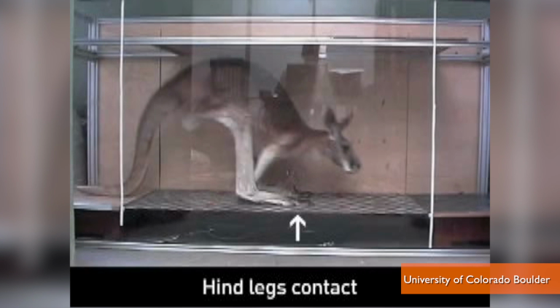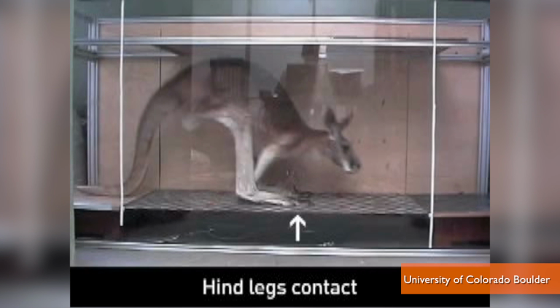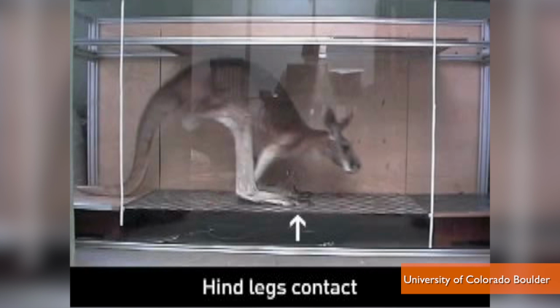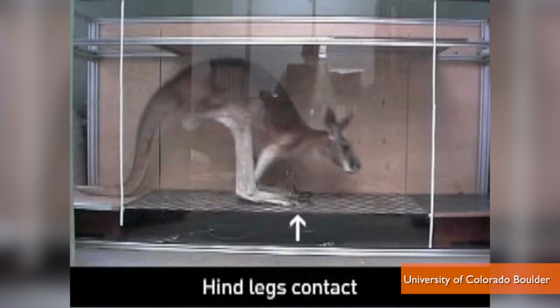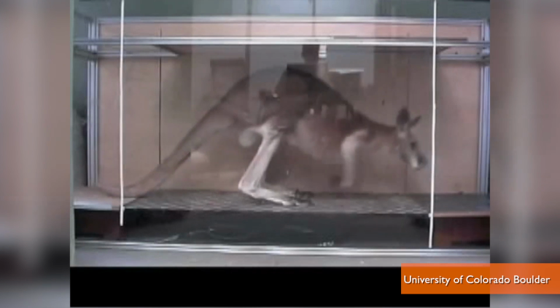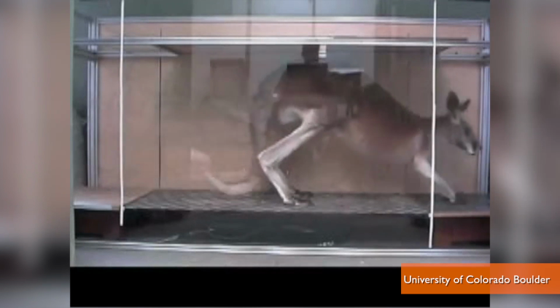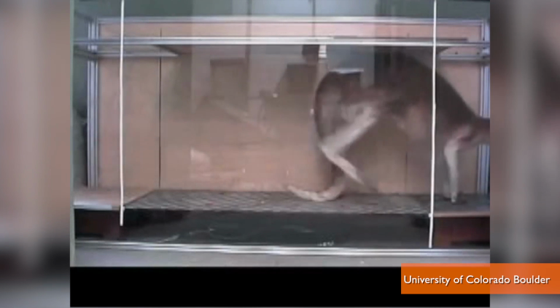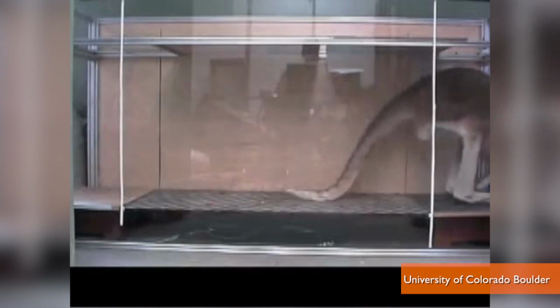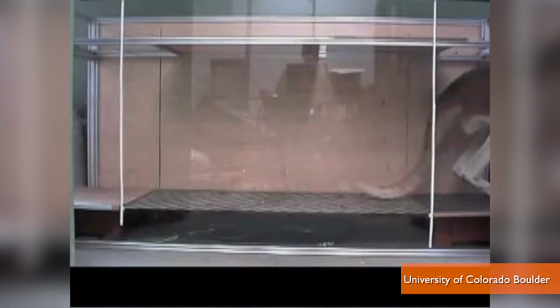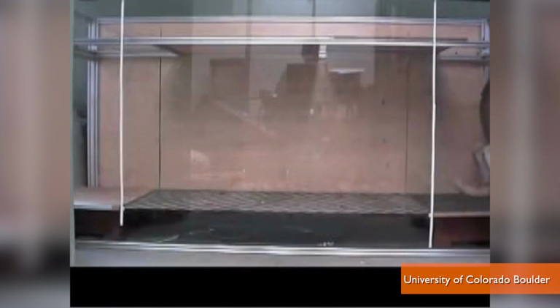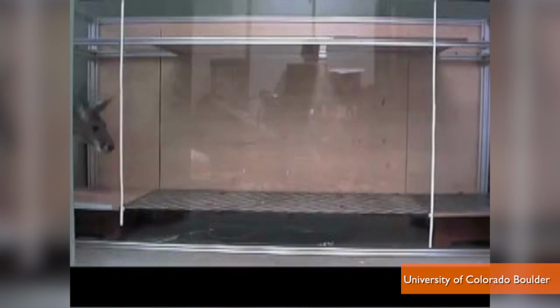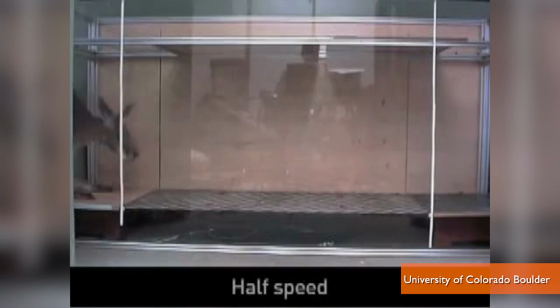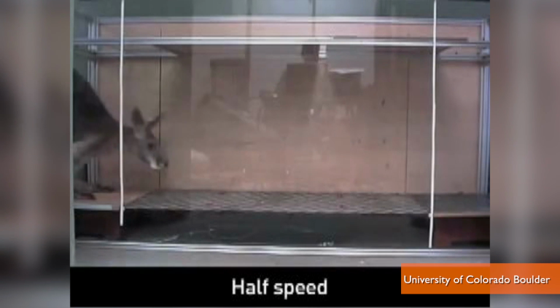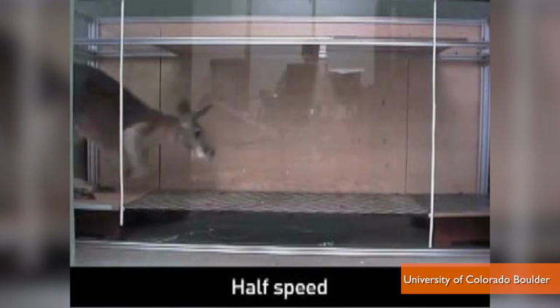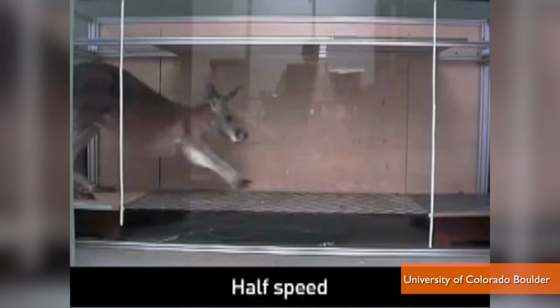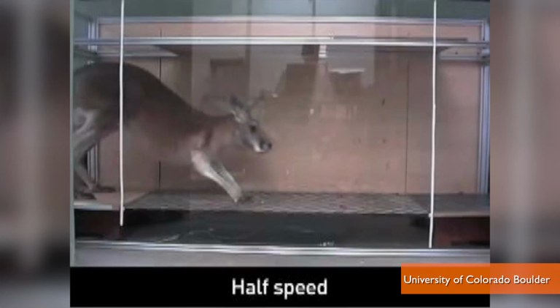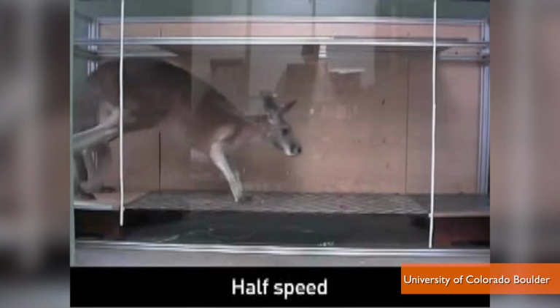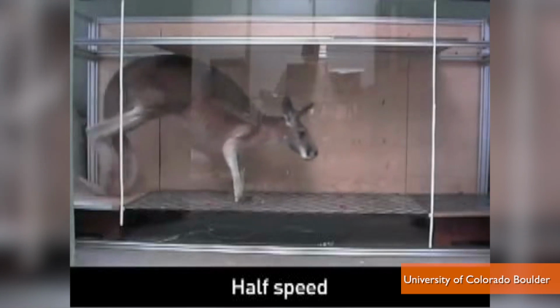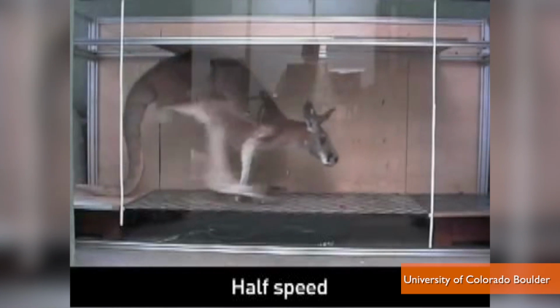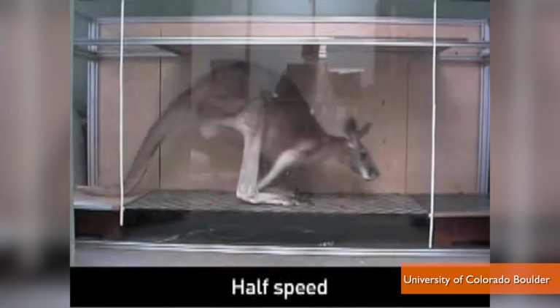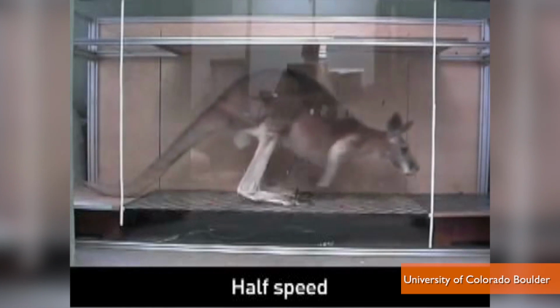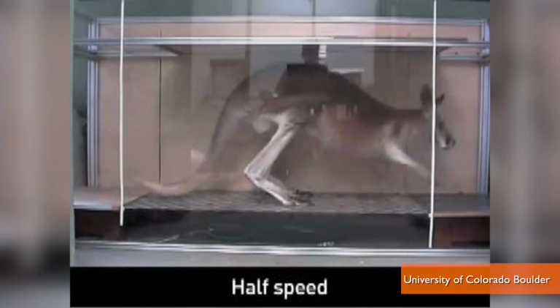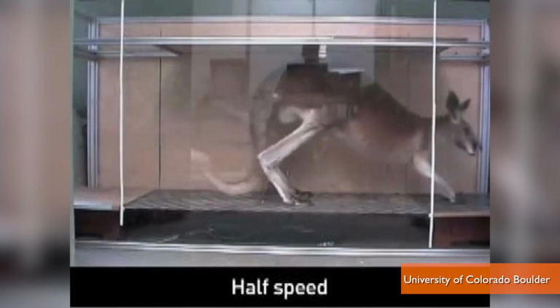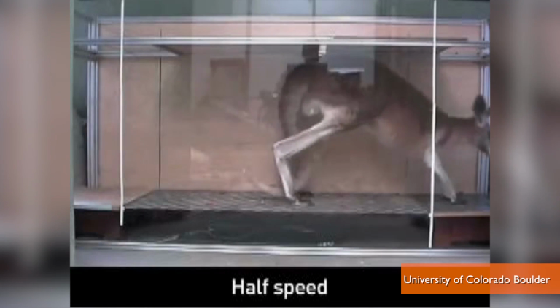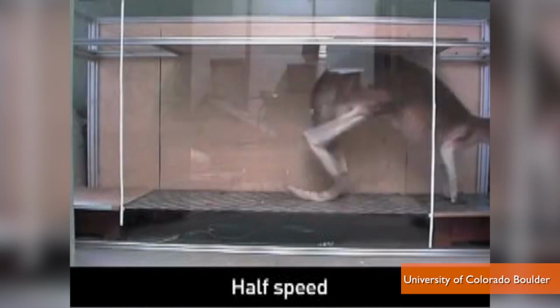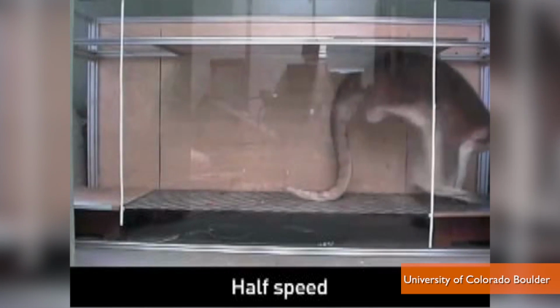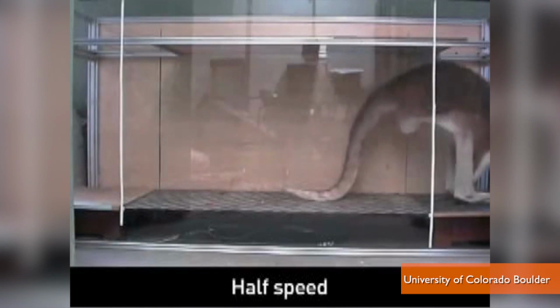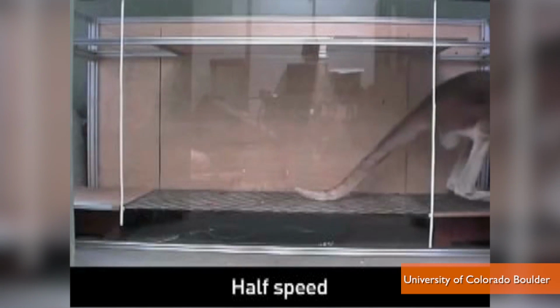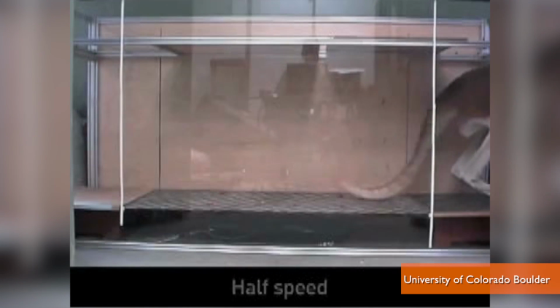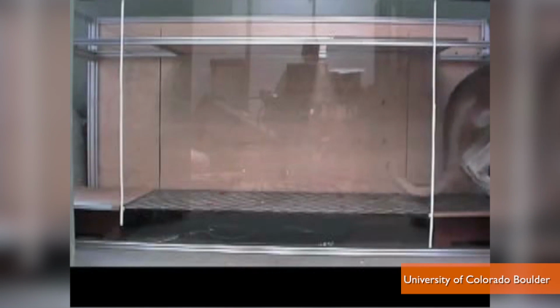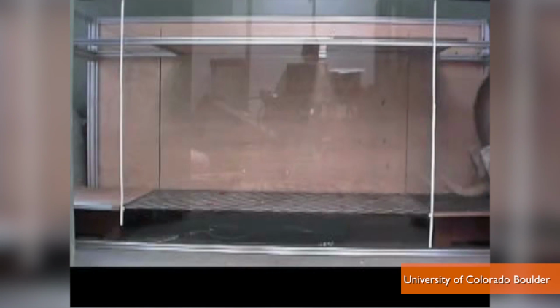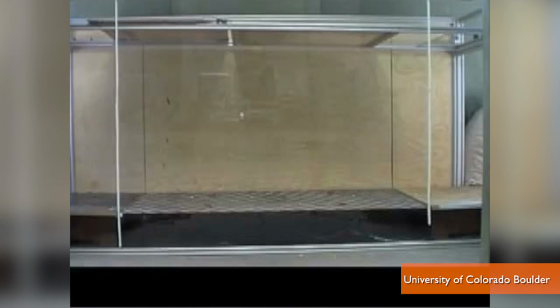It turns out the animal walks using a unique combination of front legs, hind legs, and tail, with the tail providing just as much propulsive force as the front and hind legs combined.